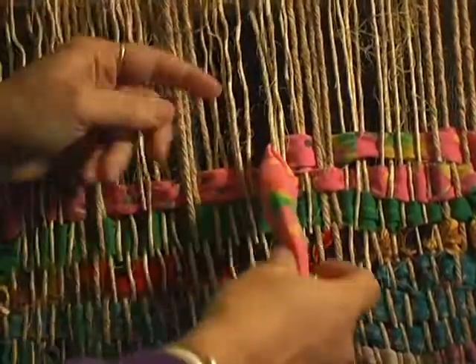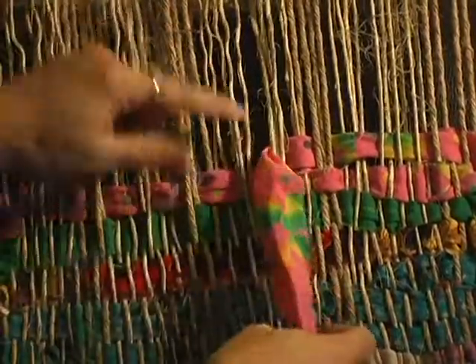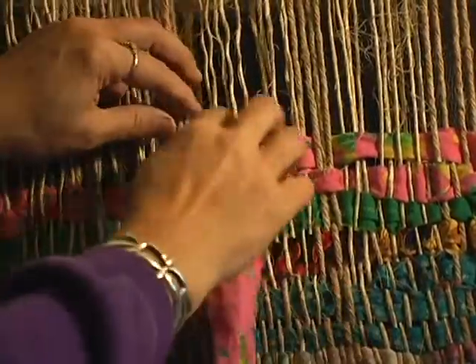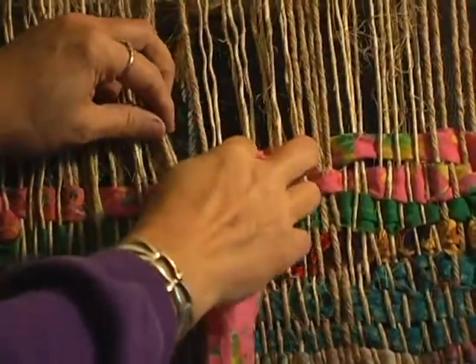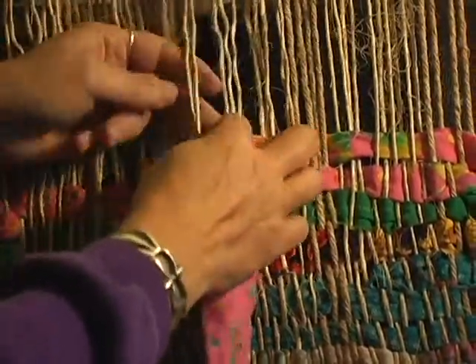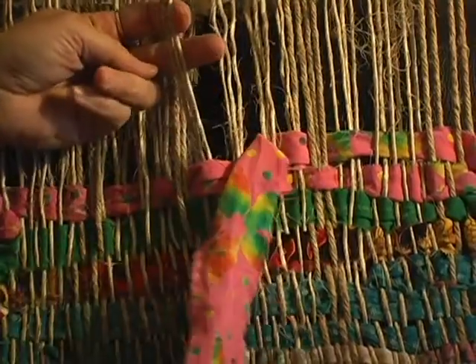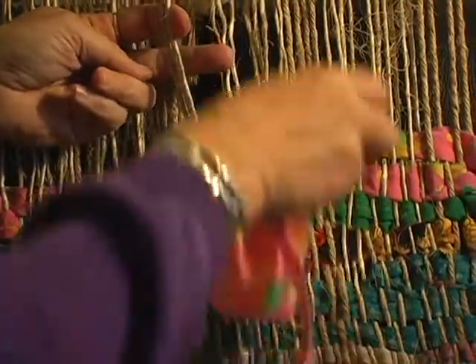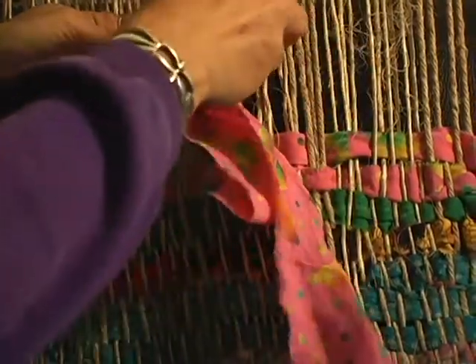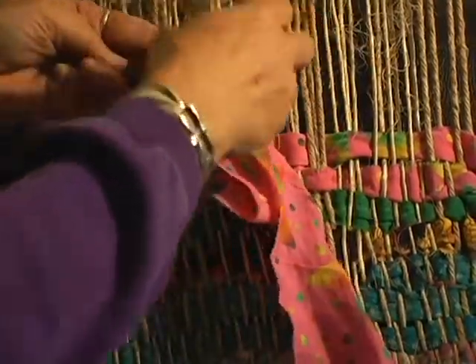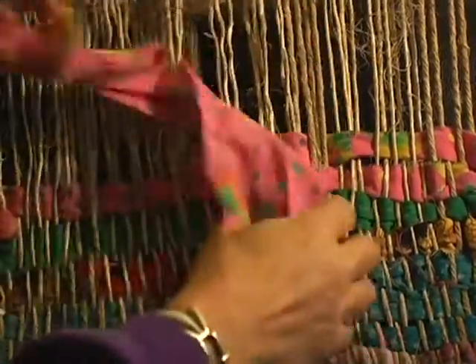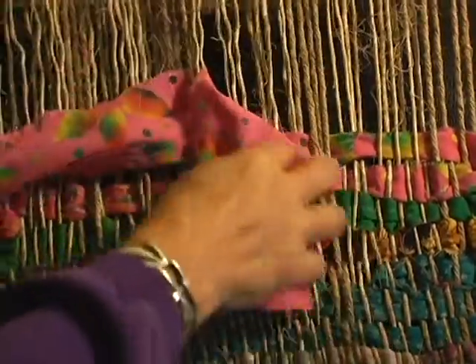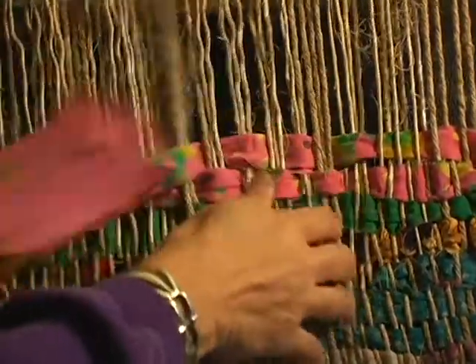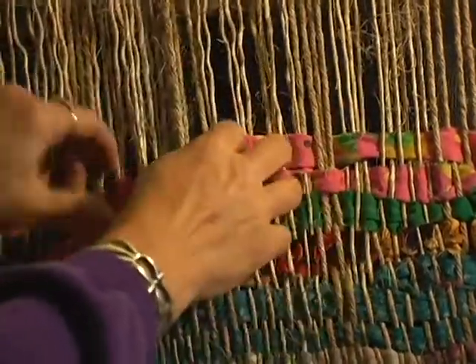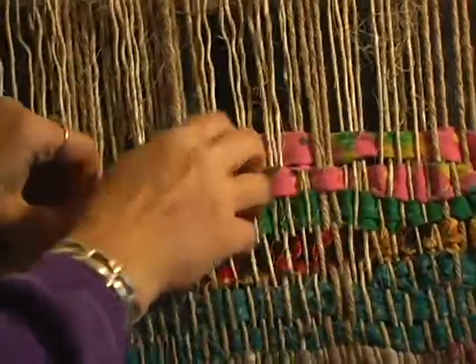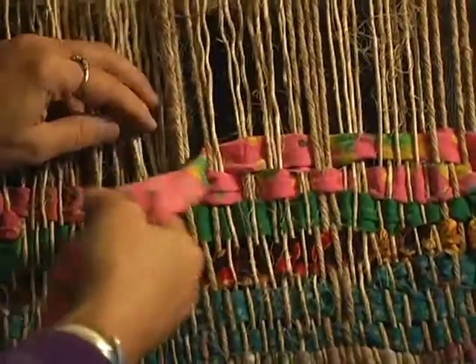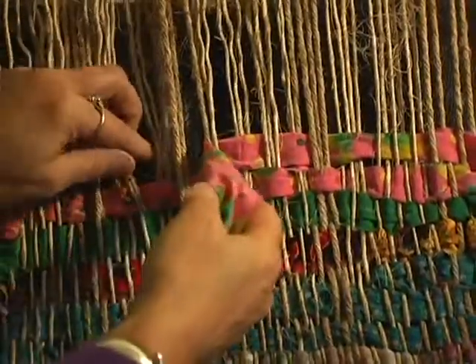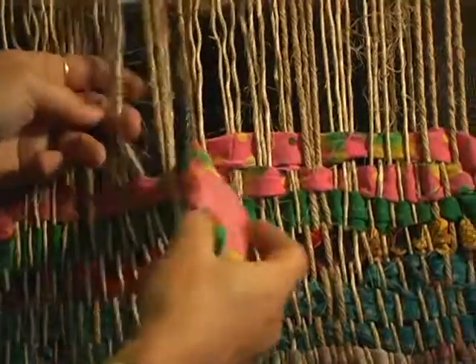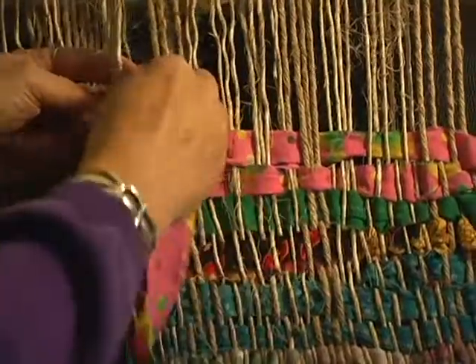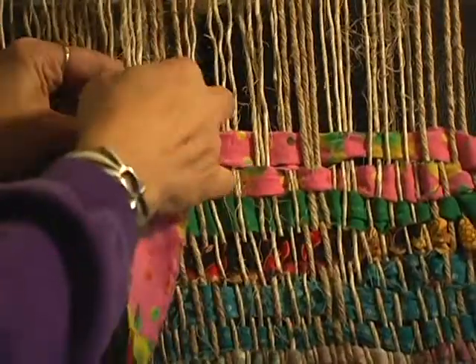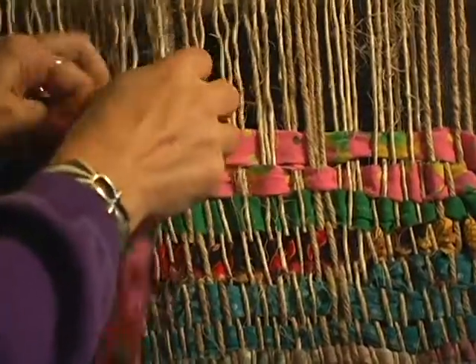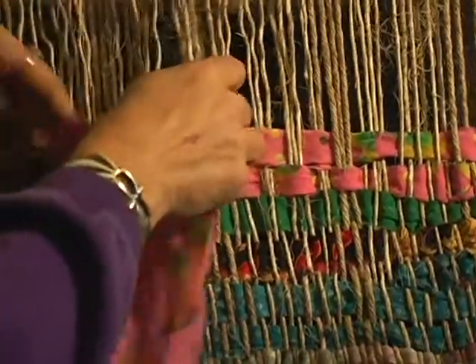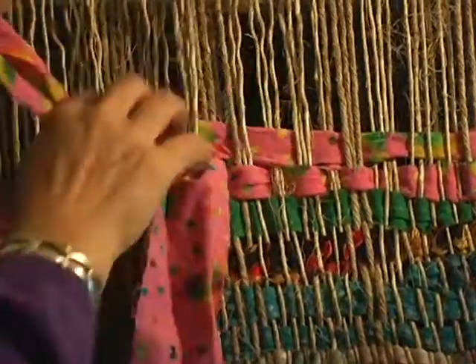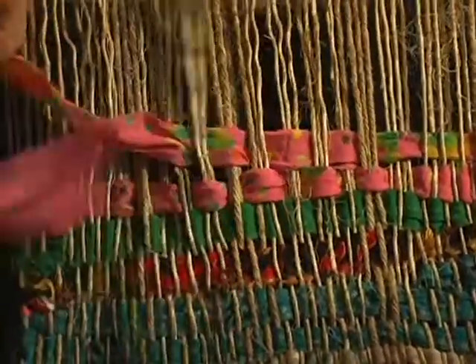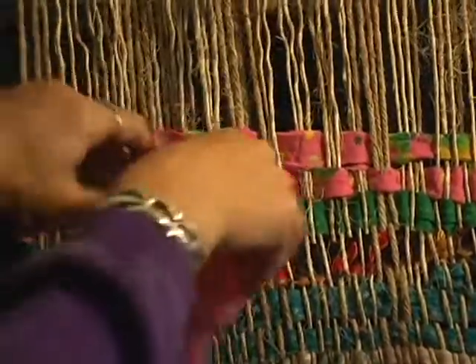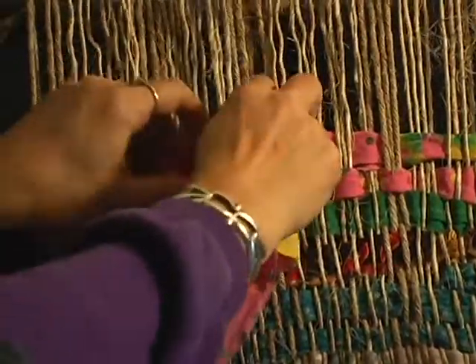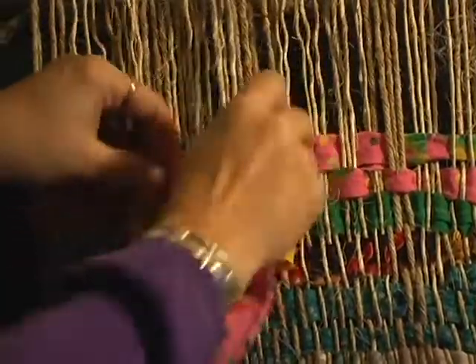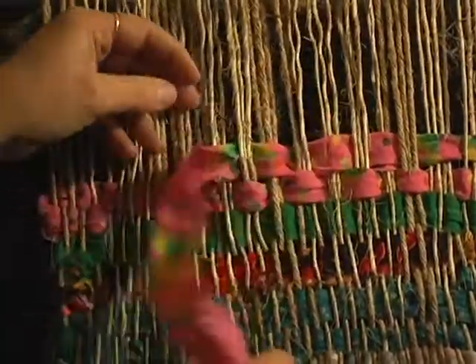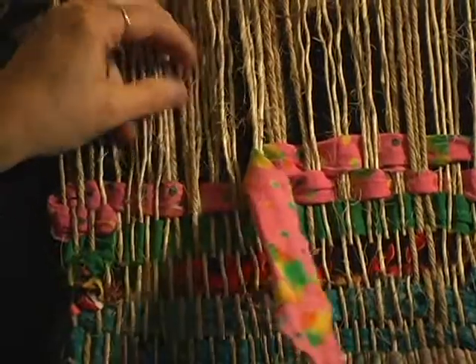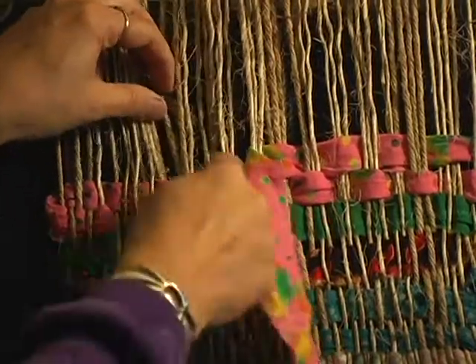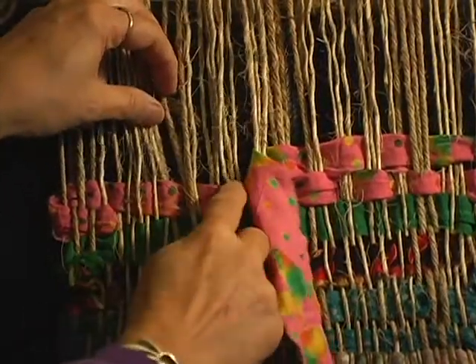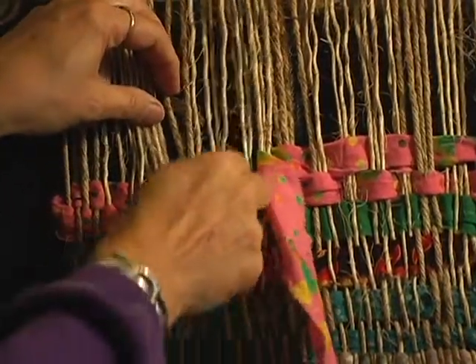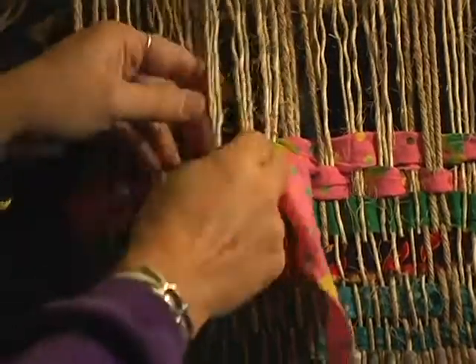You can see that it's an entirely different kind of pattern because you can see more of the cloth. Here's three on top and three underneath — we want those to come on top here. Three underneath, three on top. Three underneath, three on top.